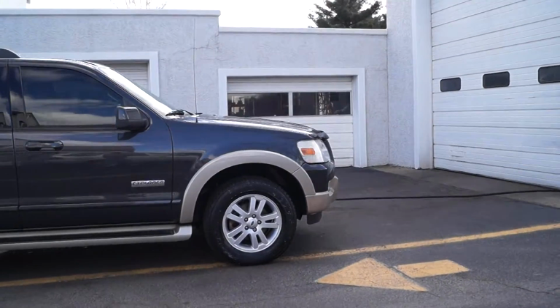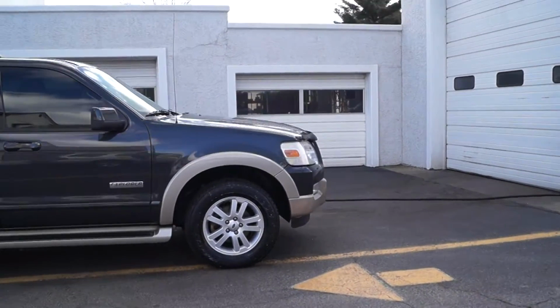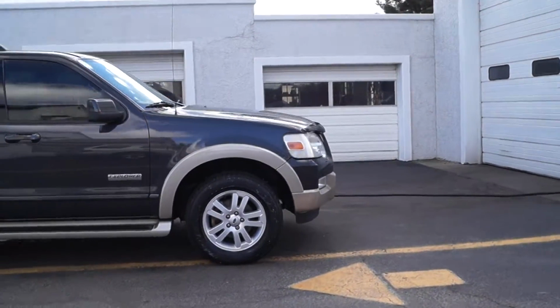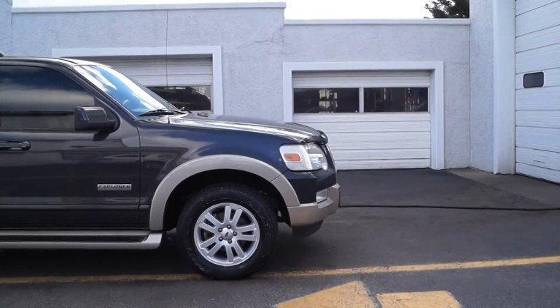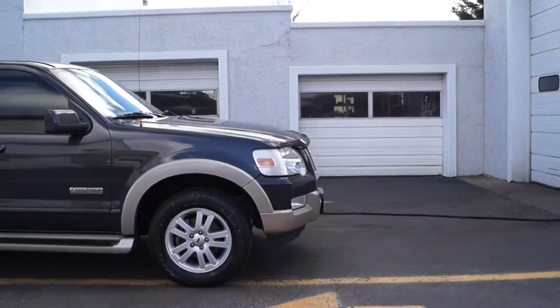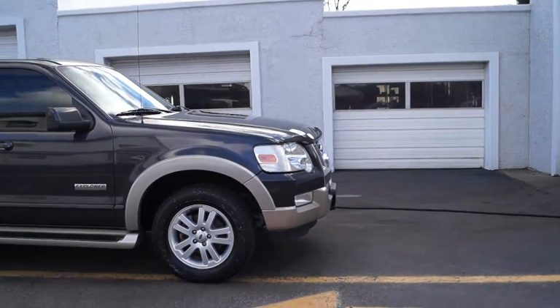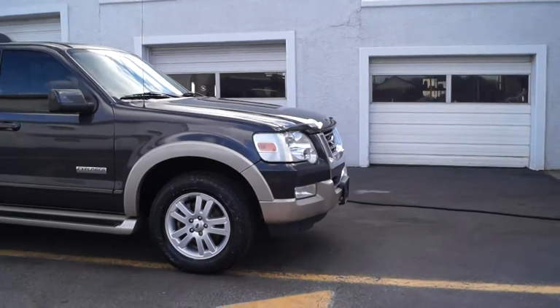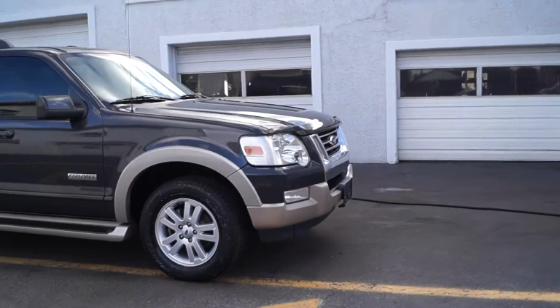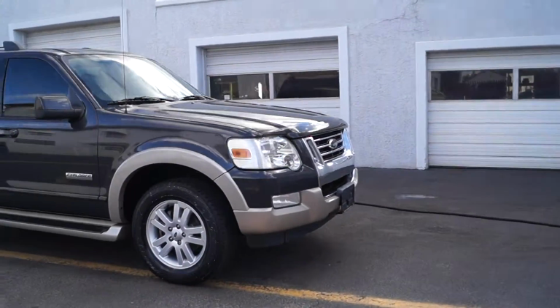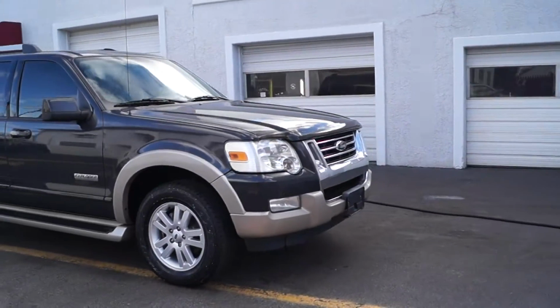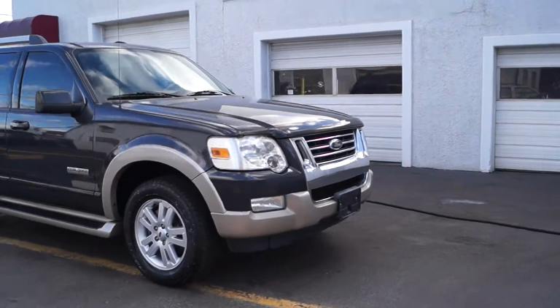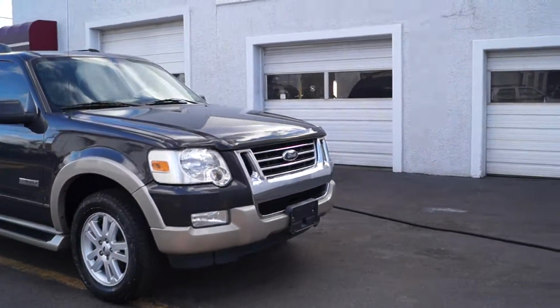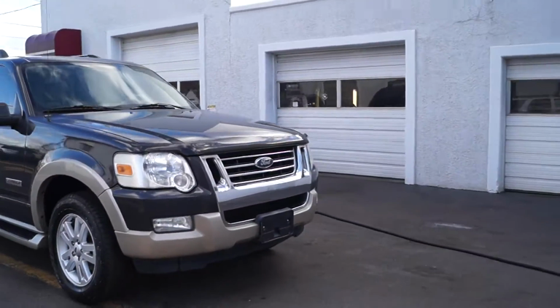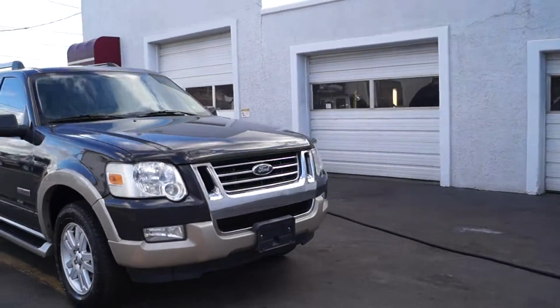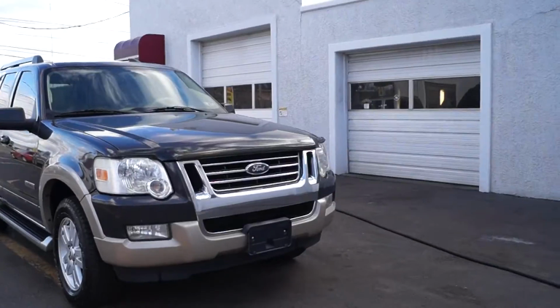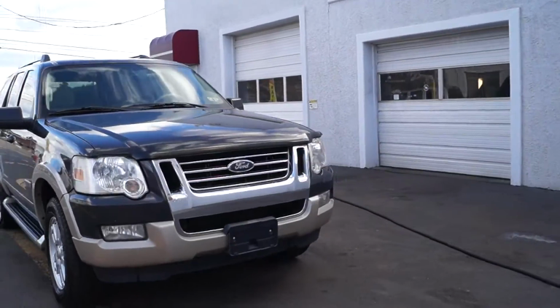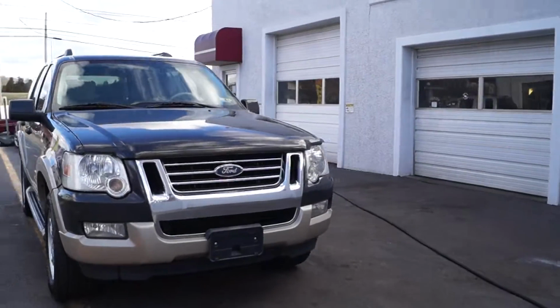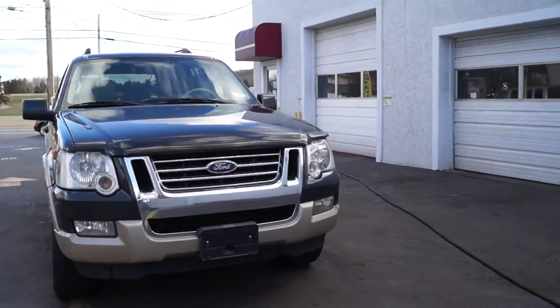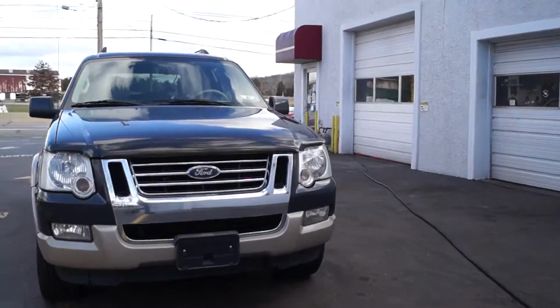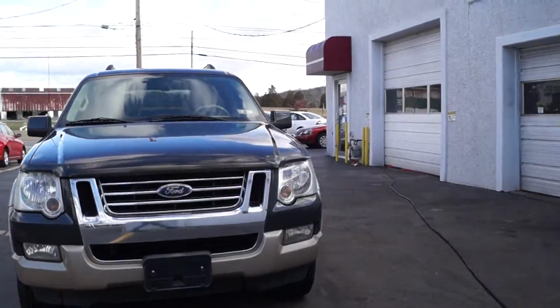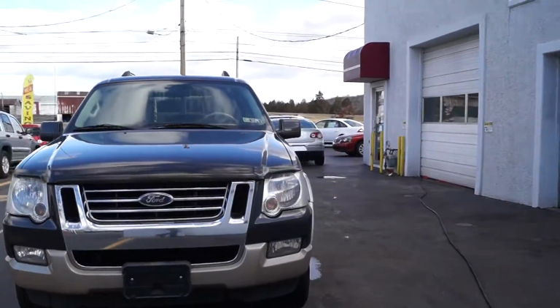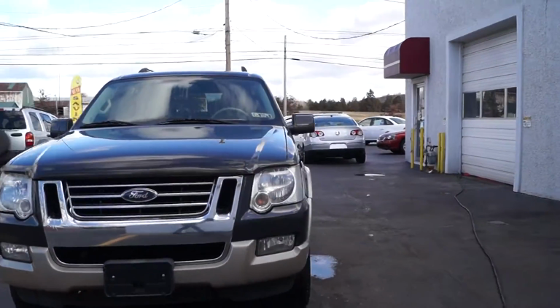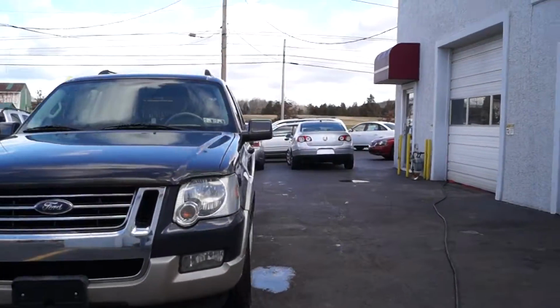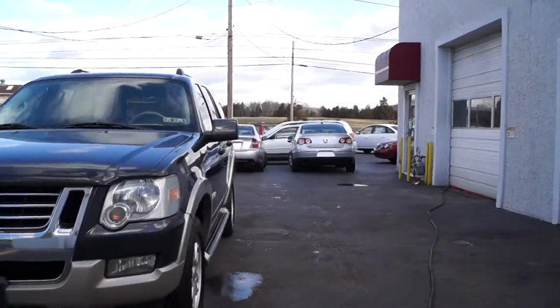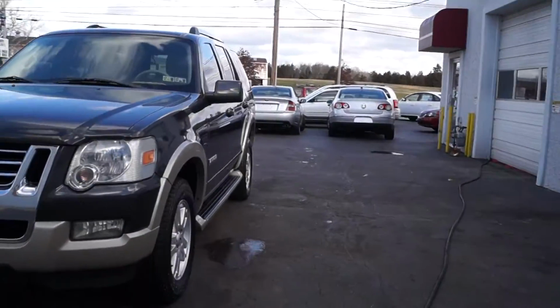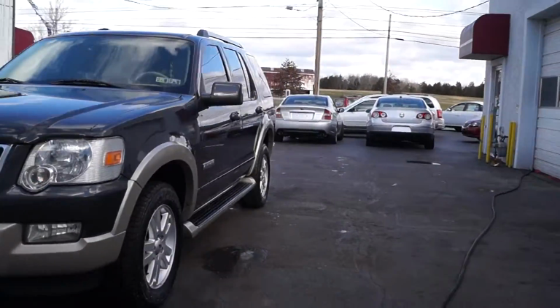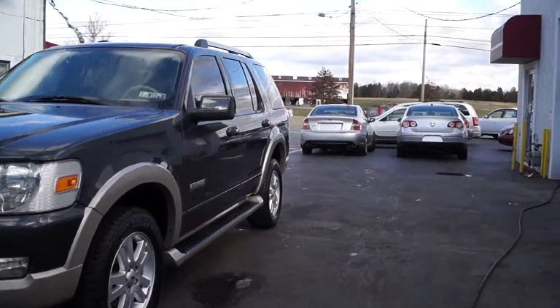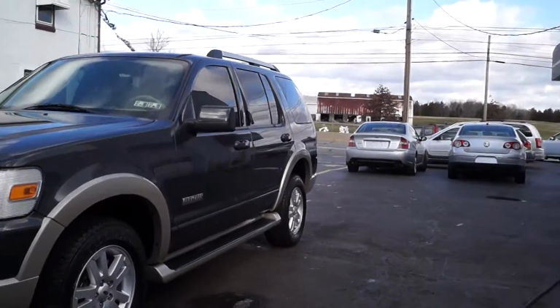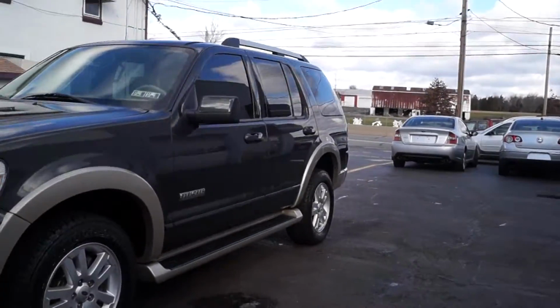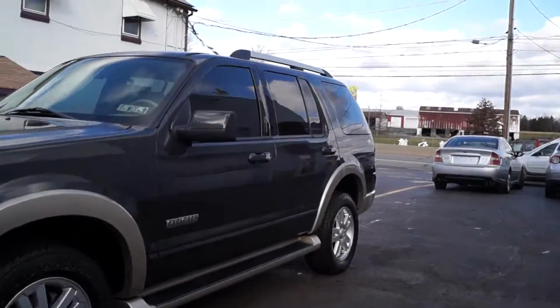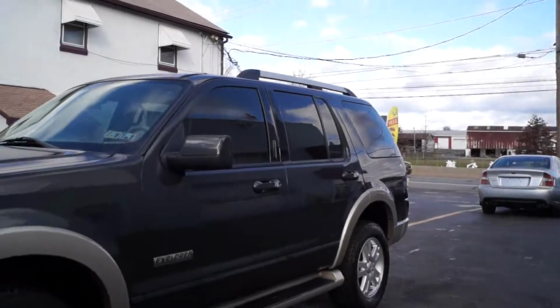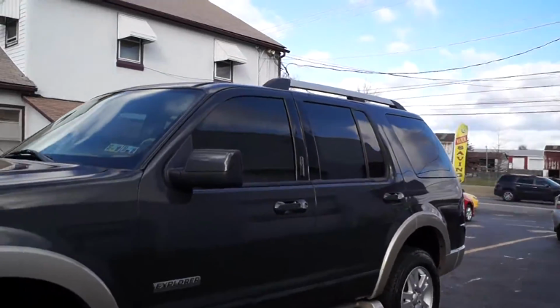We also have a range of warranties available — from motor and transmission all the way up to limited mileage — so you can choose the one that best suits your driving needs. All of our cars have current Pennsylvania inspection and emissions on them.